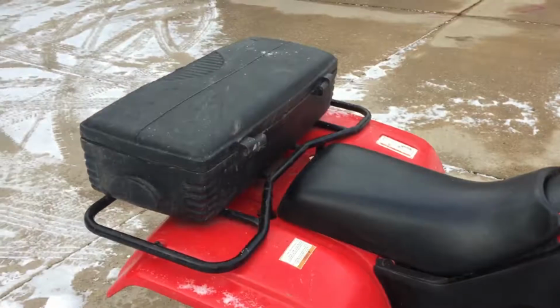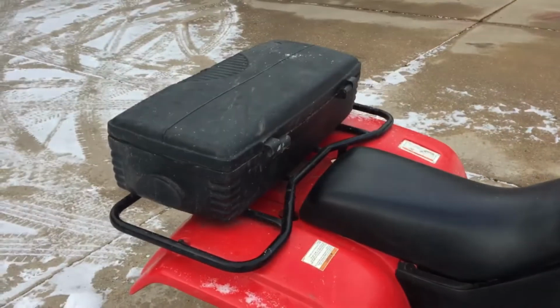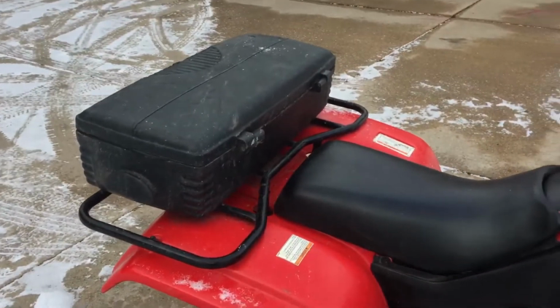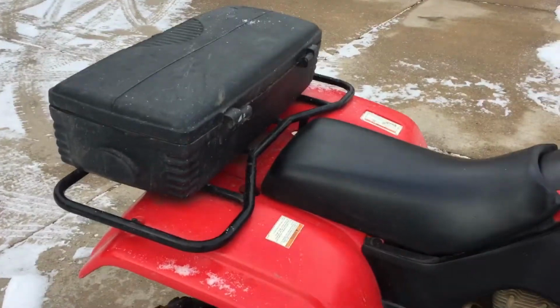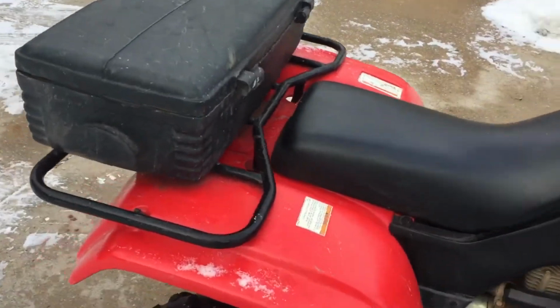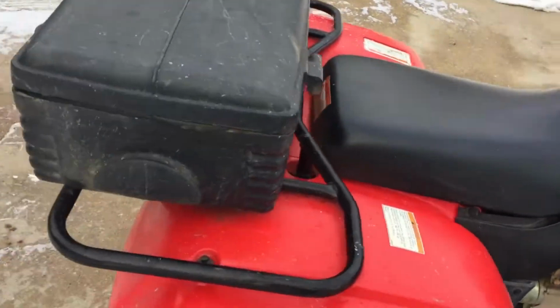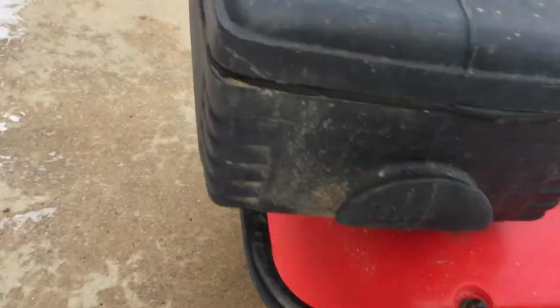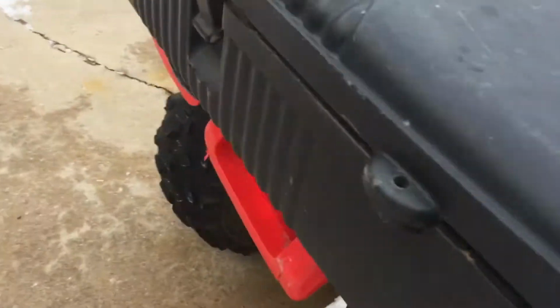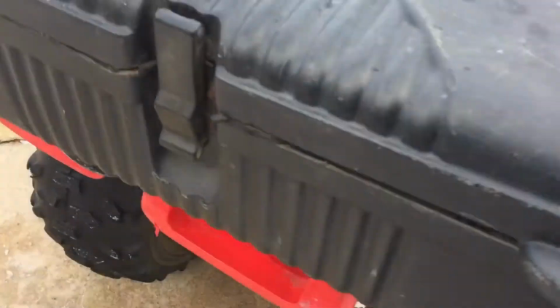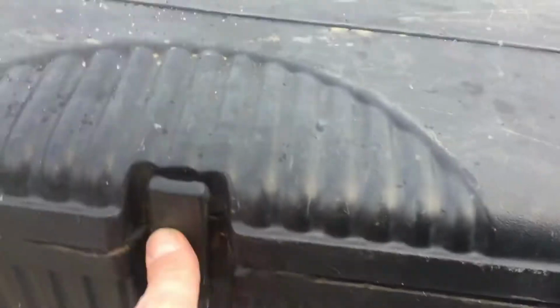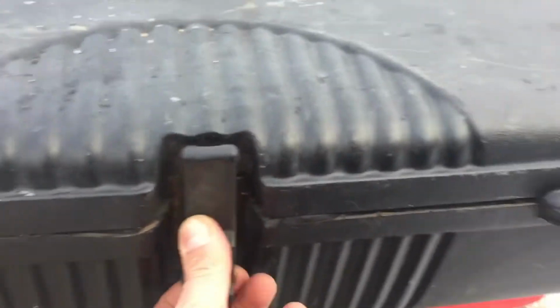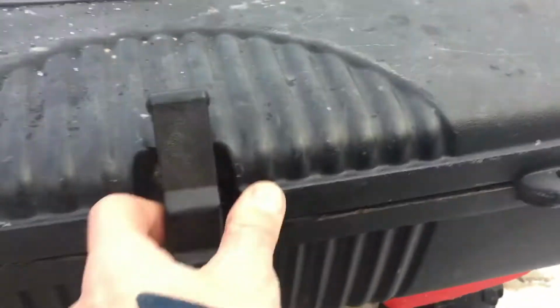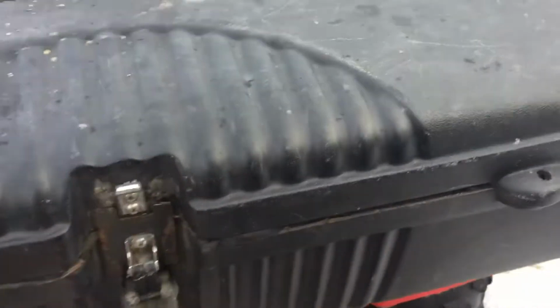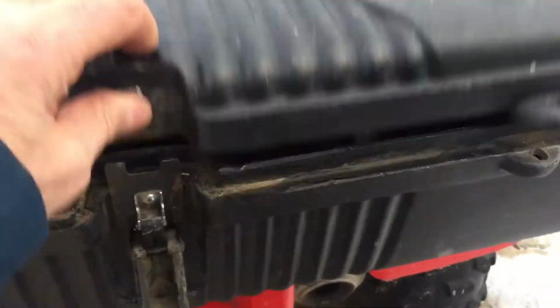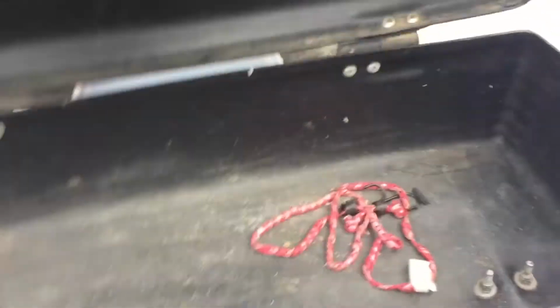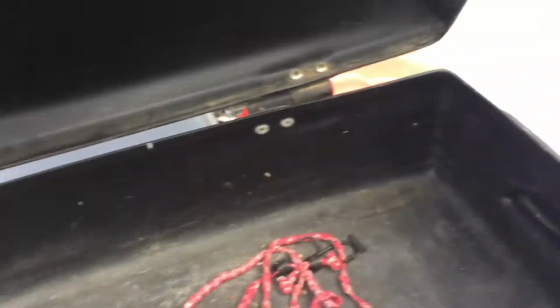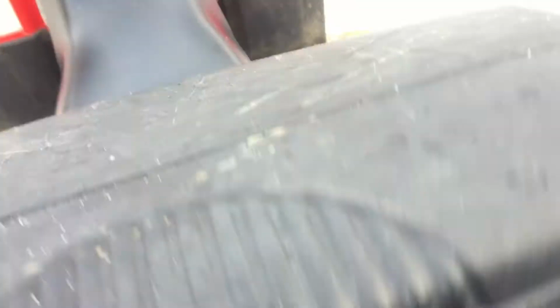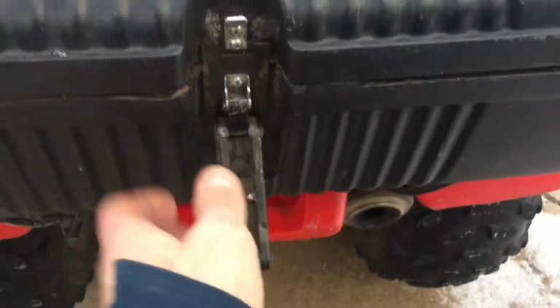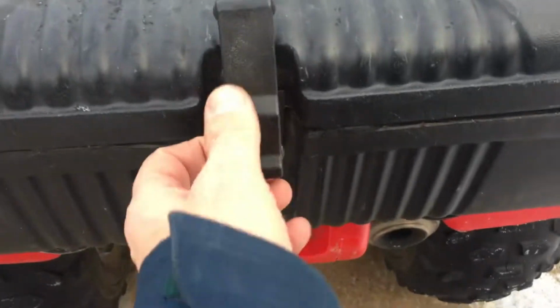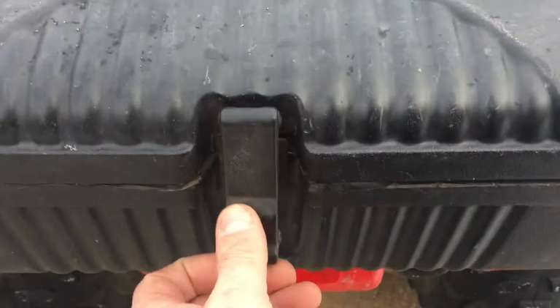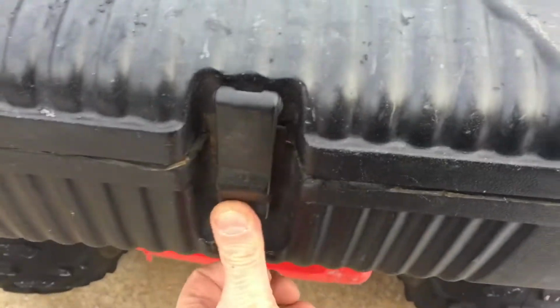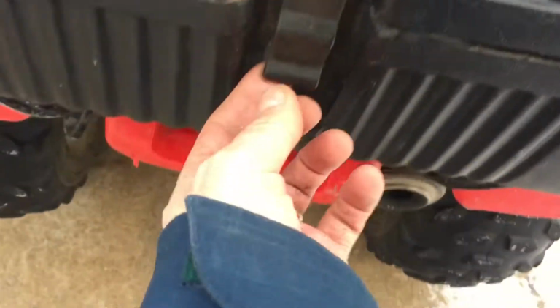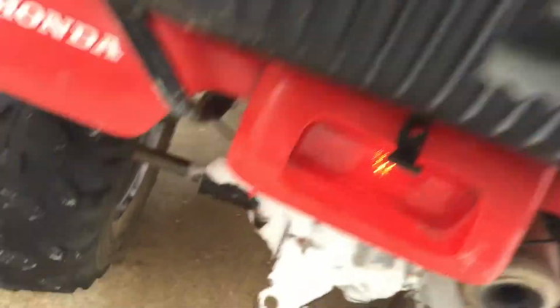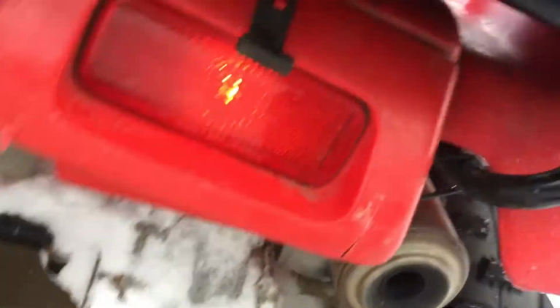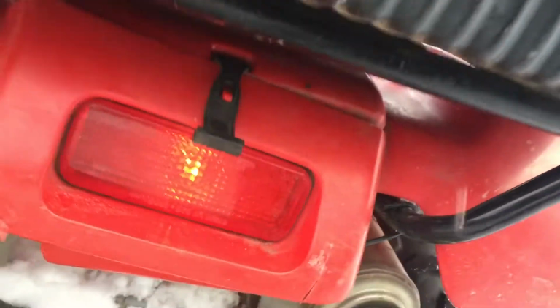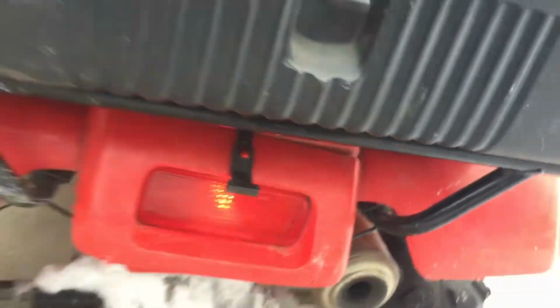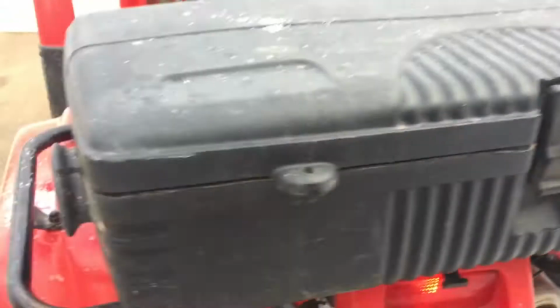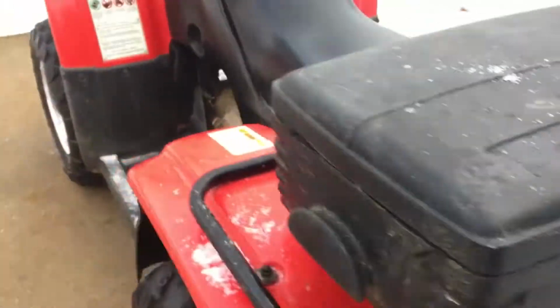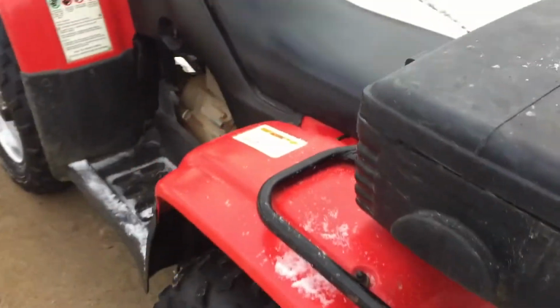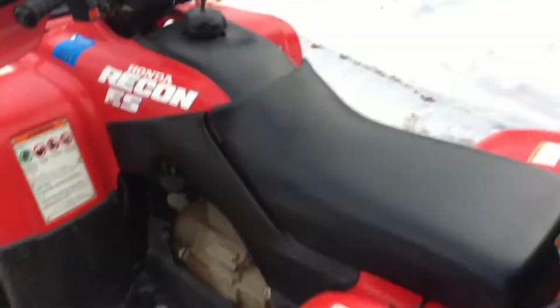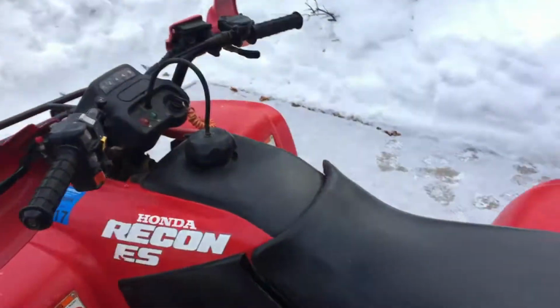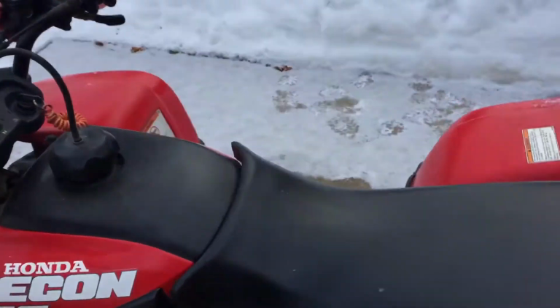Got a nice rack. There's a trunk on it — I'm not sure if this is made specifically for this, but we just put it on and it seems to work well. There's actually another trunk down on the hood. Everything seems to work.